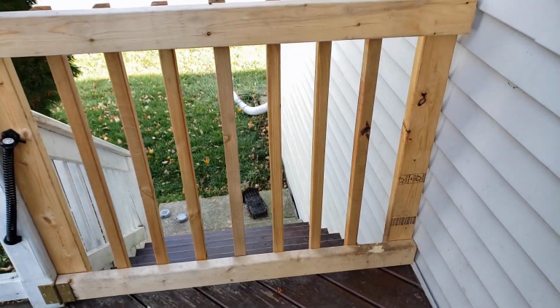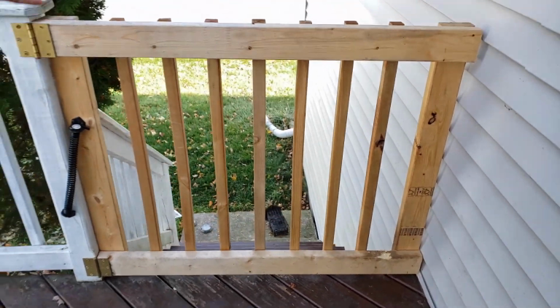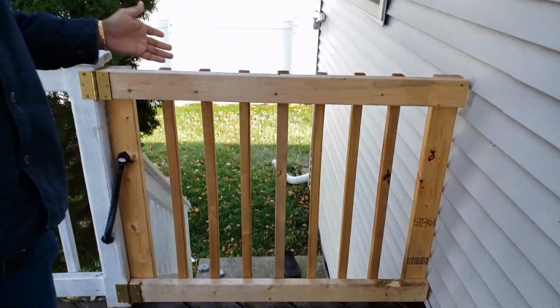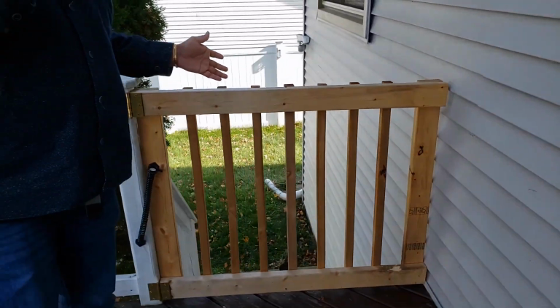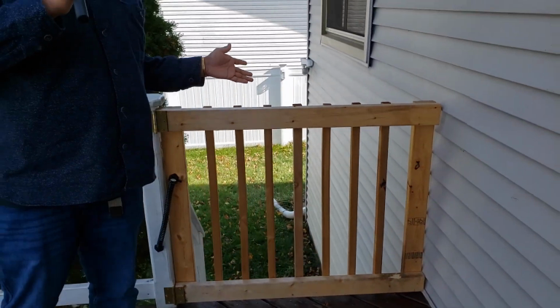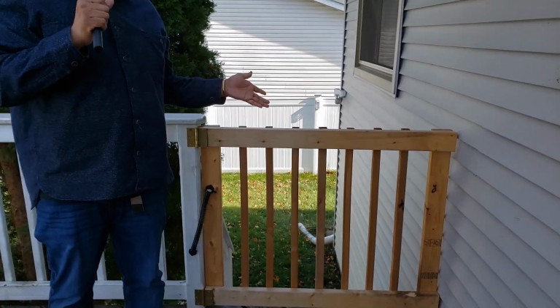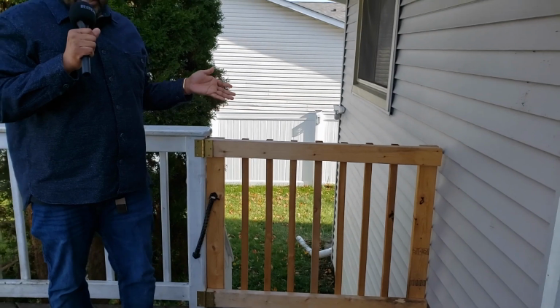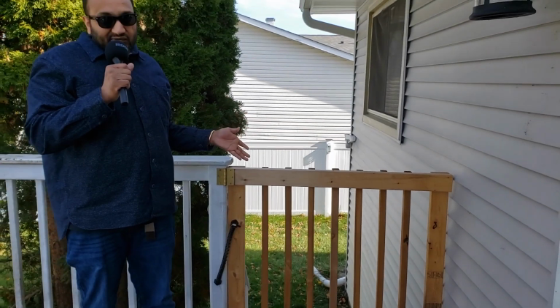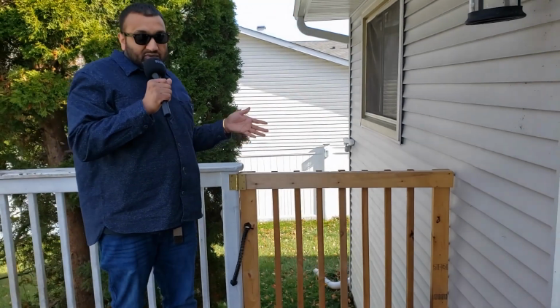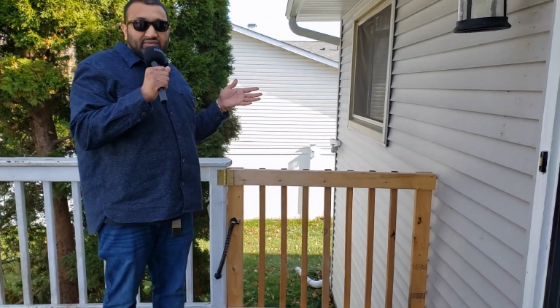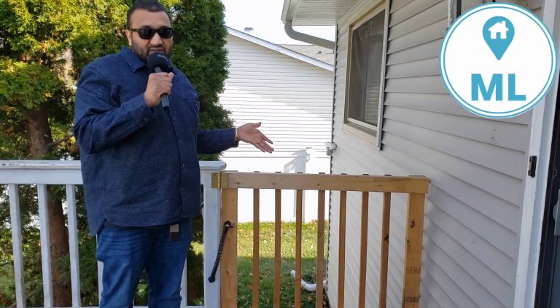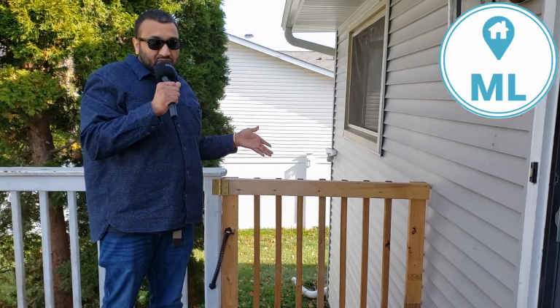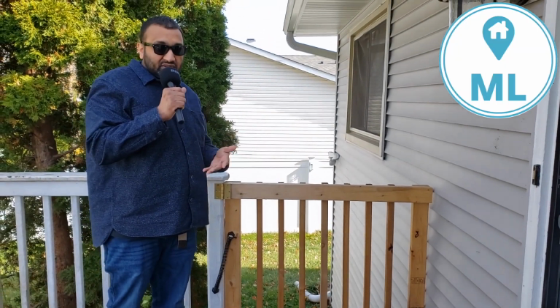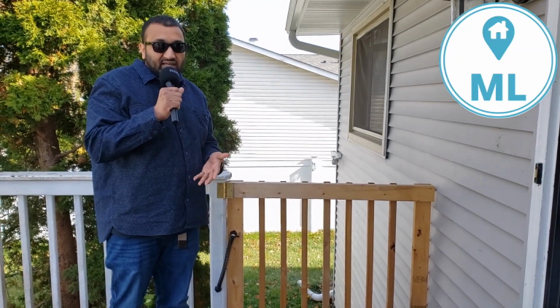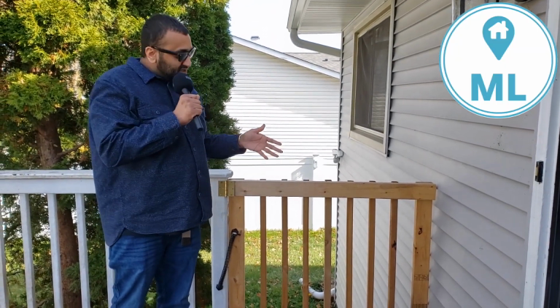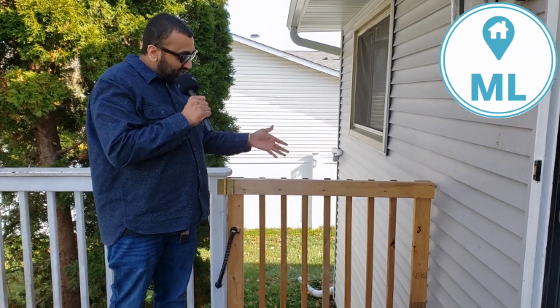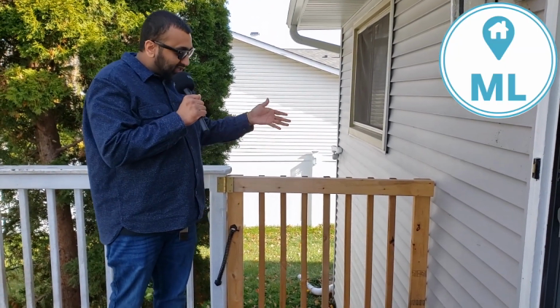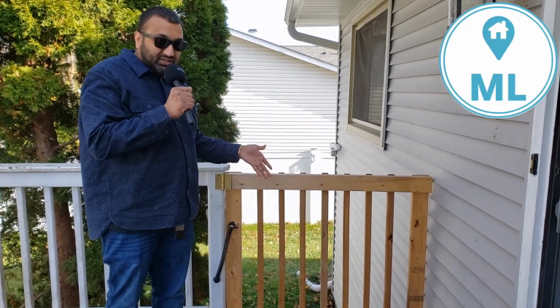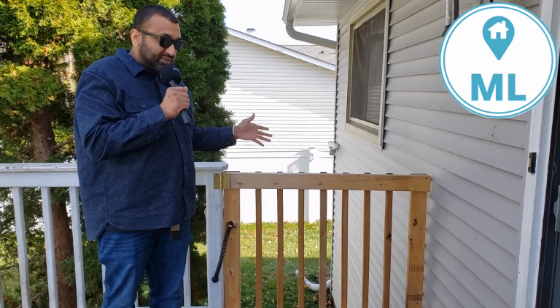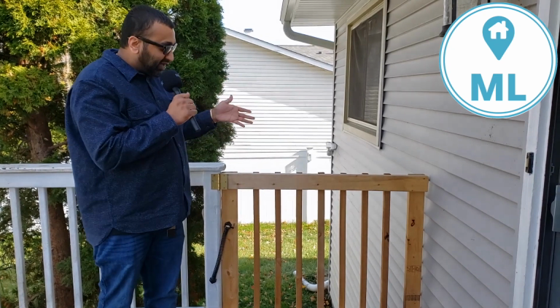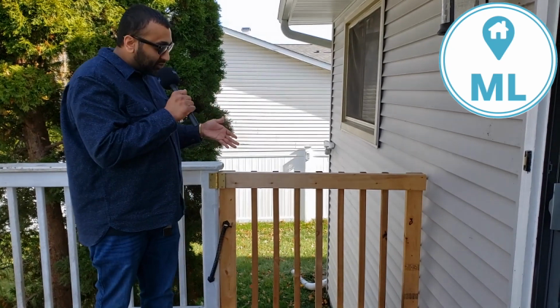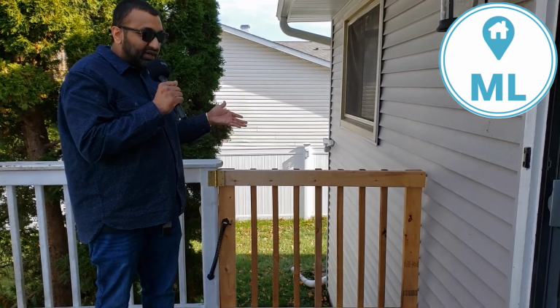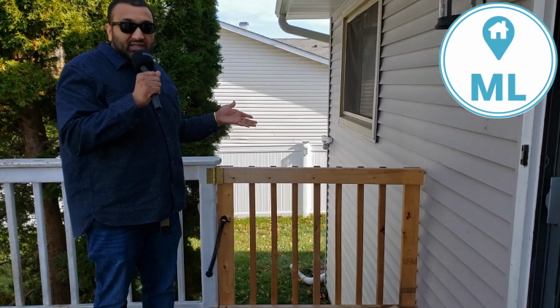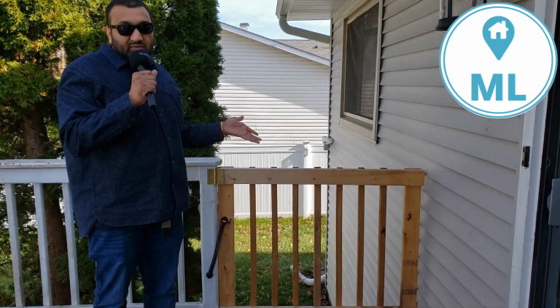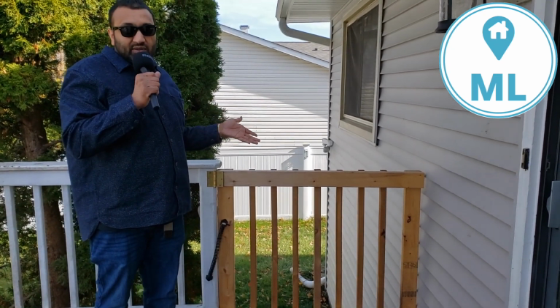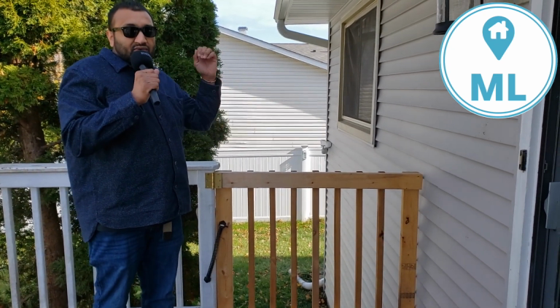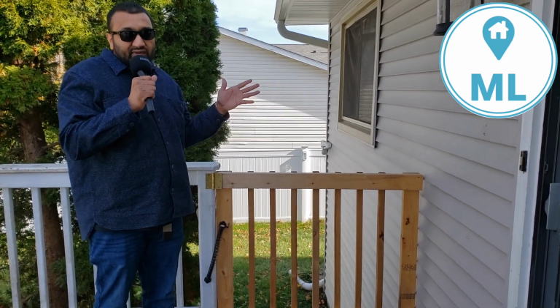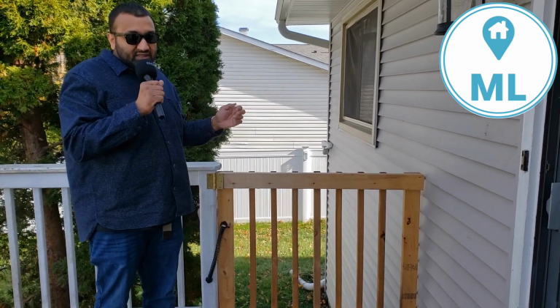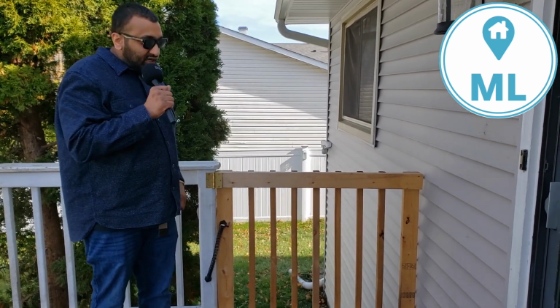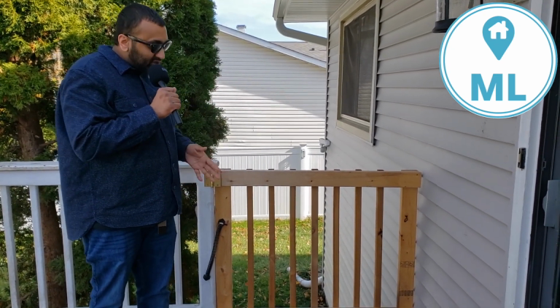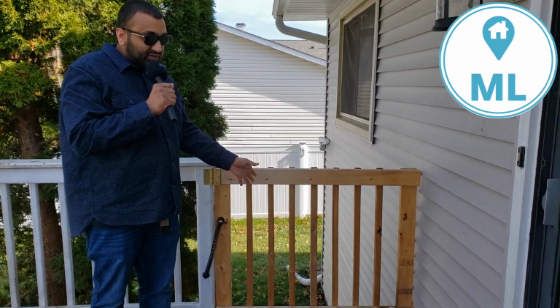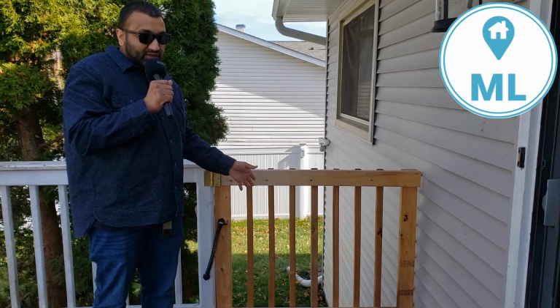This was about a hundred dollars, so it's a very easy fix. If you guys have a similar issue with your deck, I just want to recommend this — we've had it for about six months now and it's been a great investment. Our dogs aren't able to get out there.